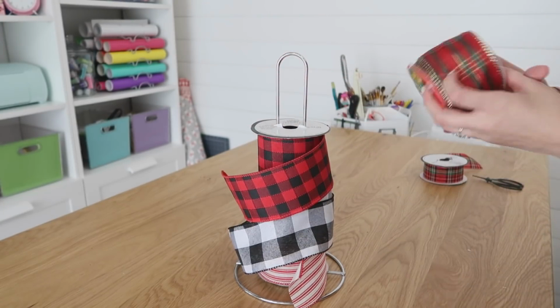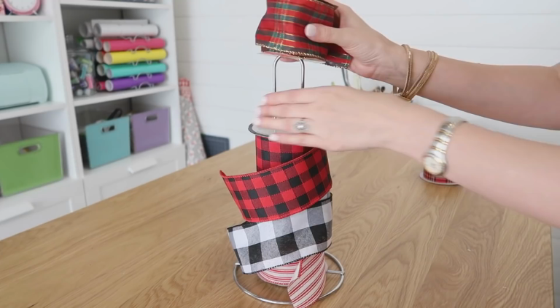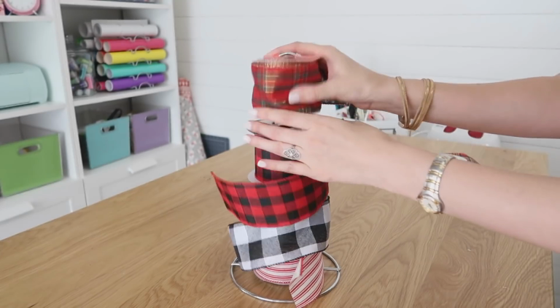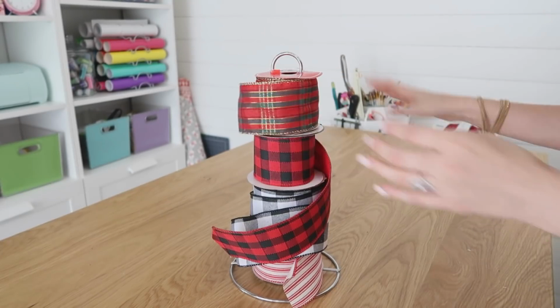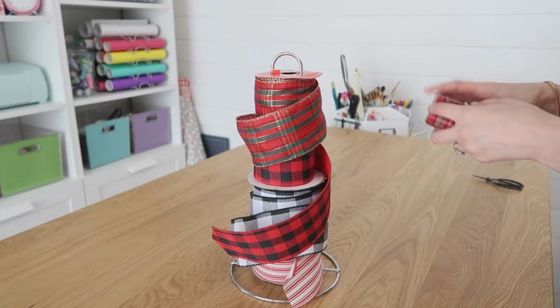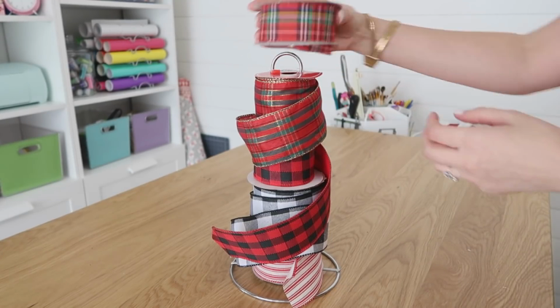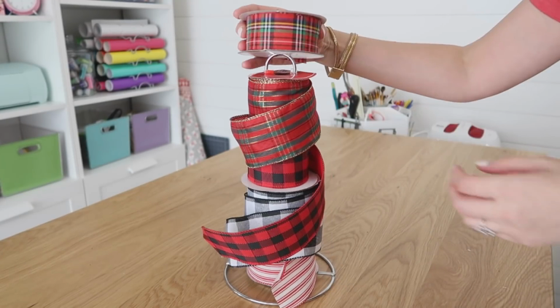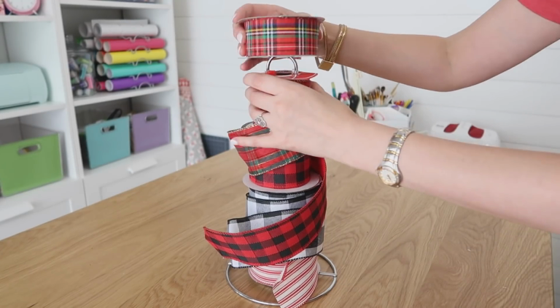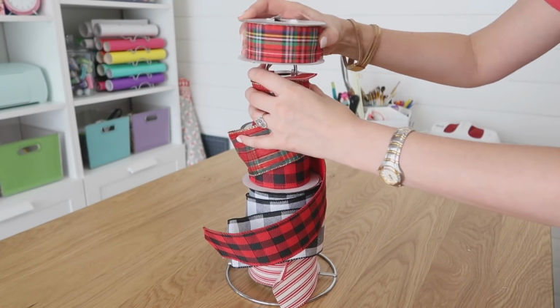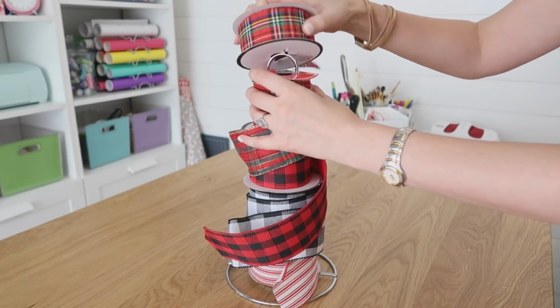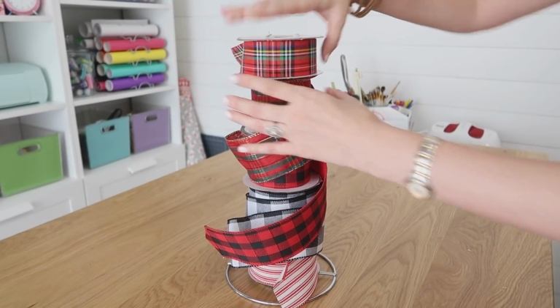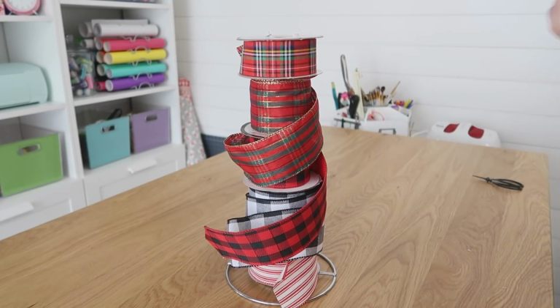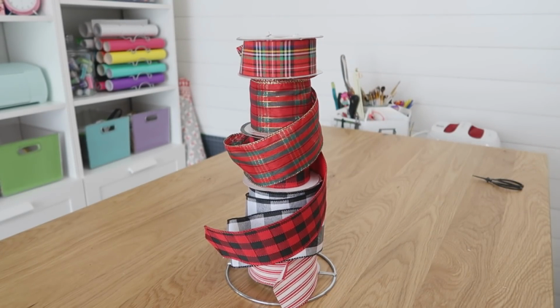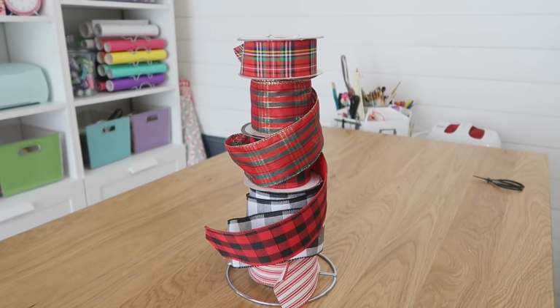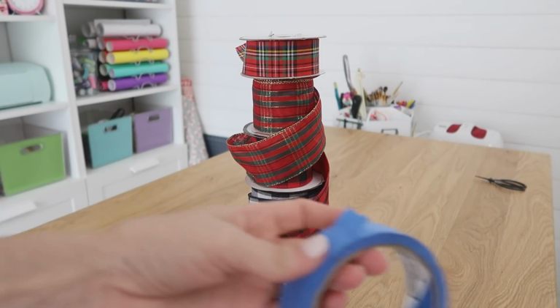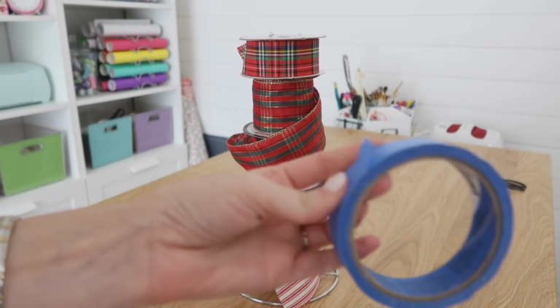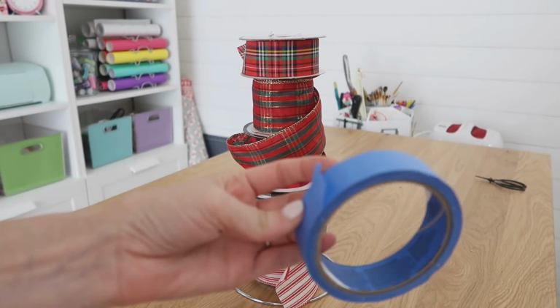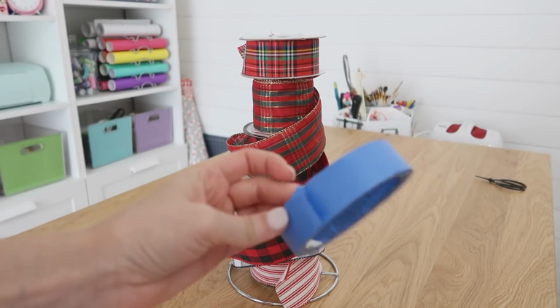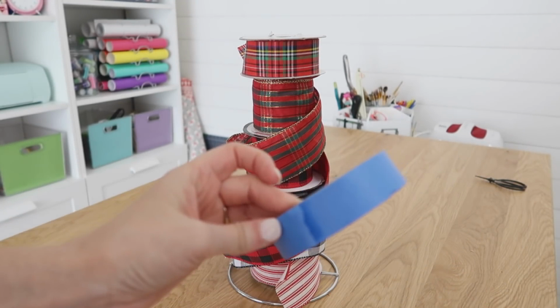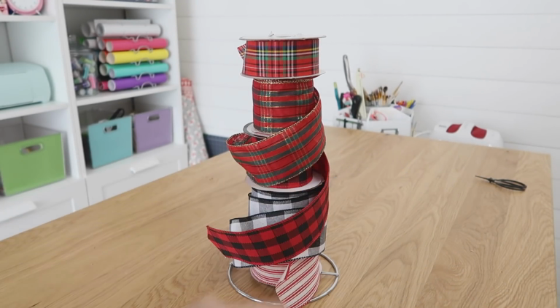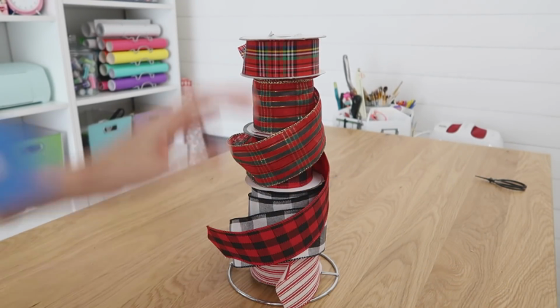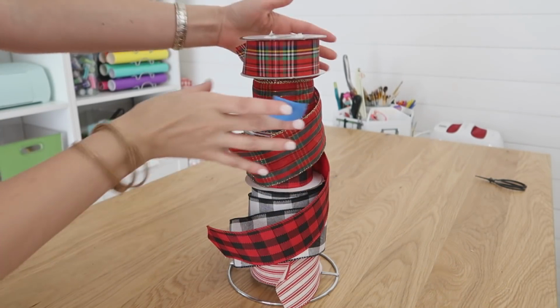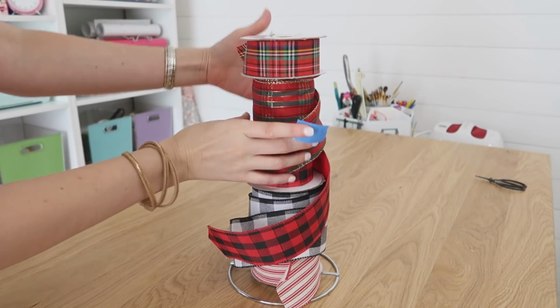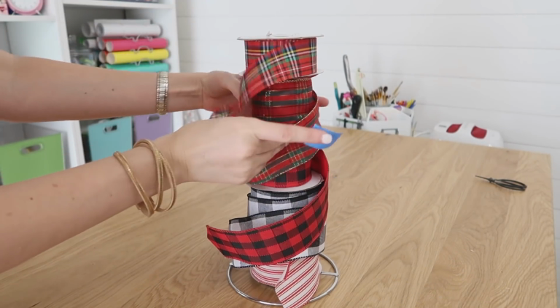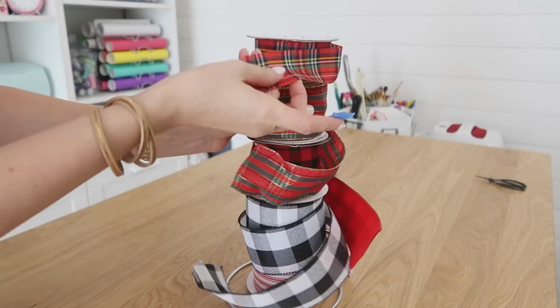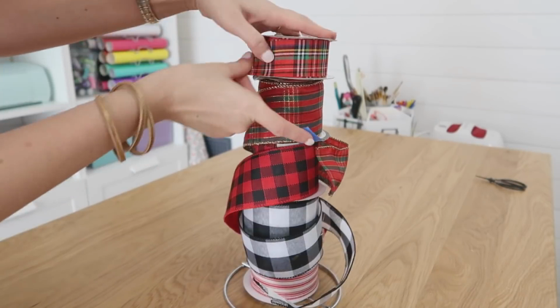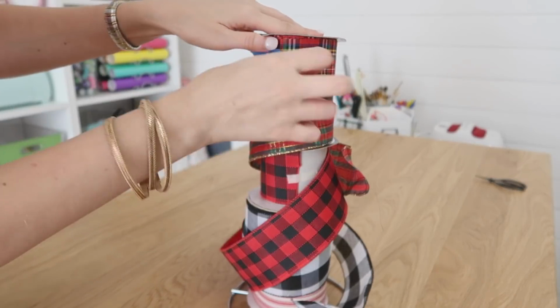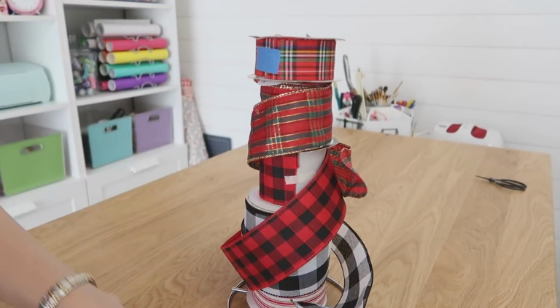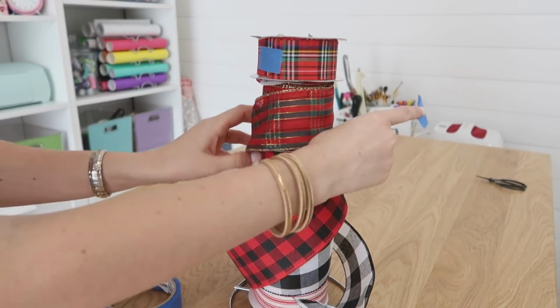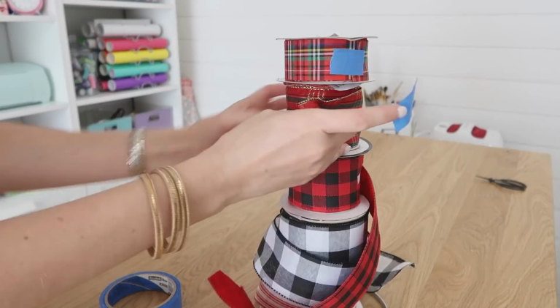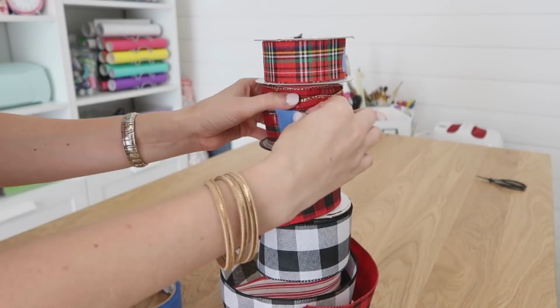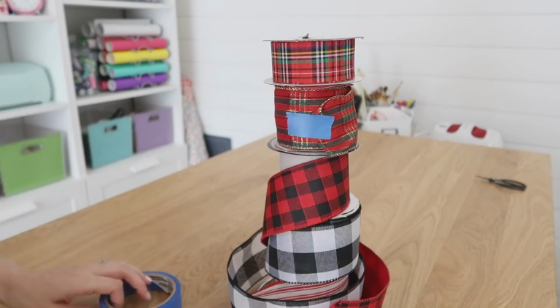Fit as many as you can on here — it's an easy way to carry it around and also keep it handy when it's time to wrap gifts. Another tip is to use some painters tape to keep those ends from unraveling too.